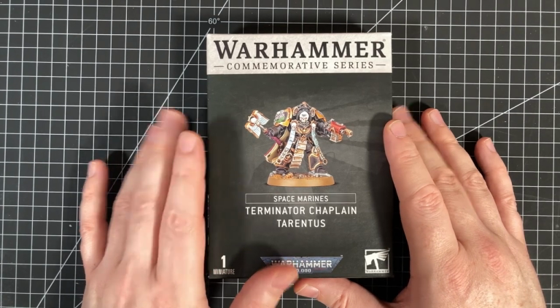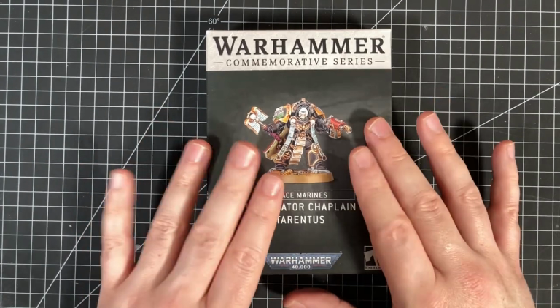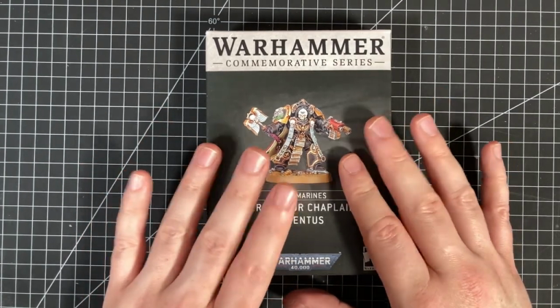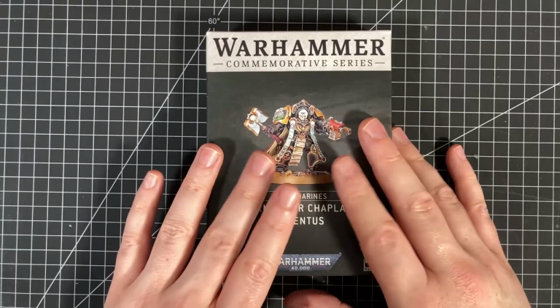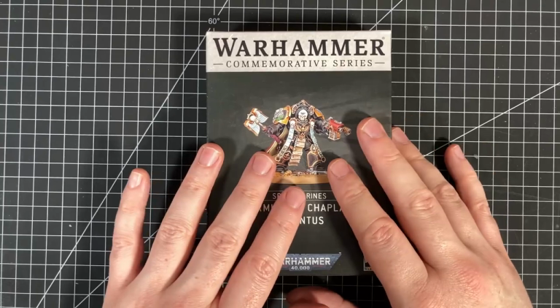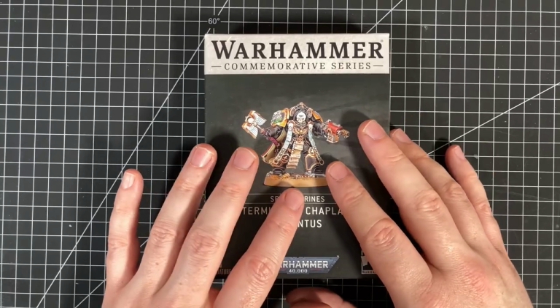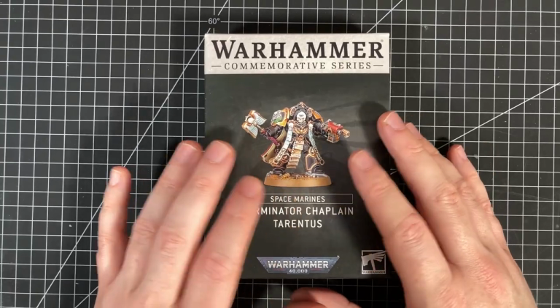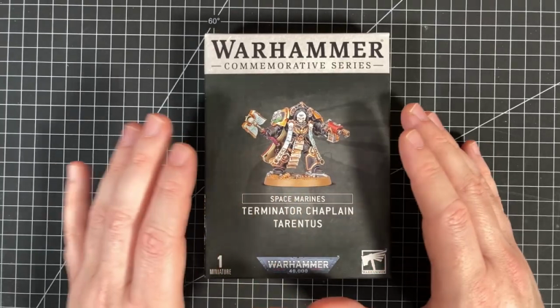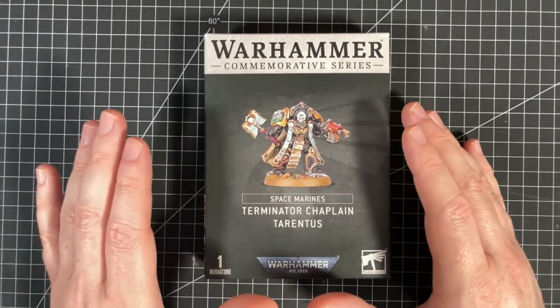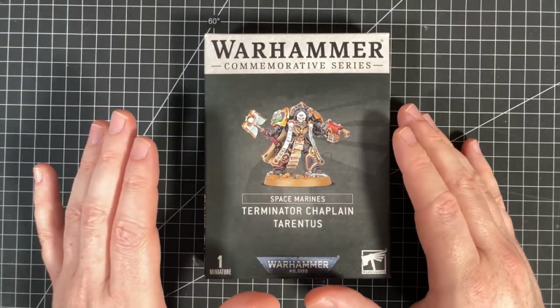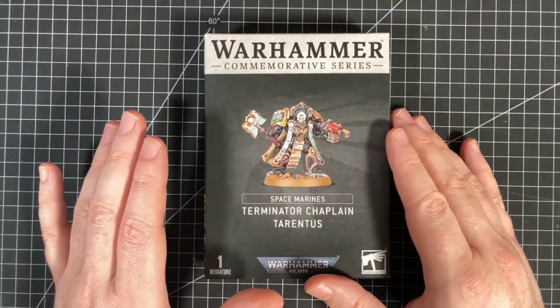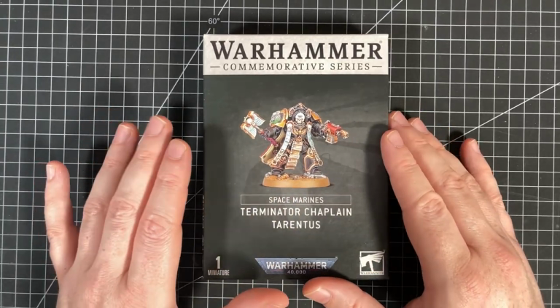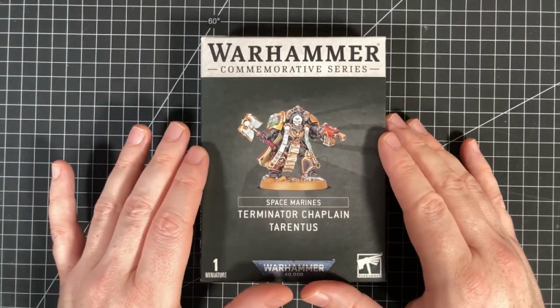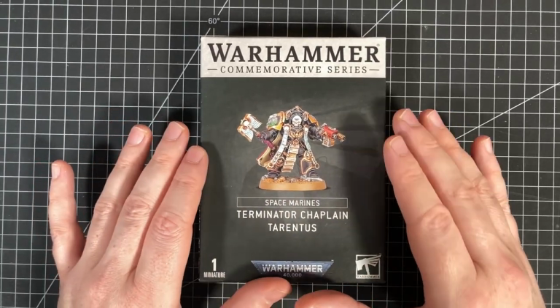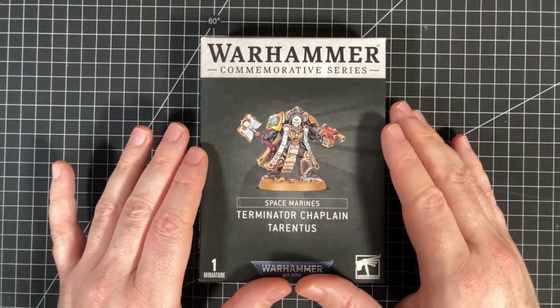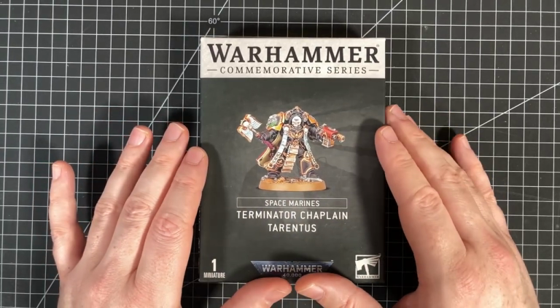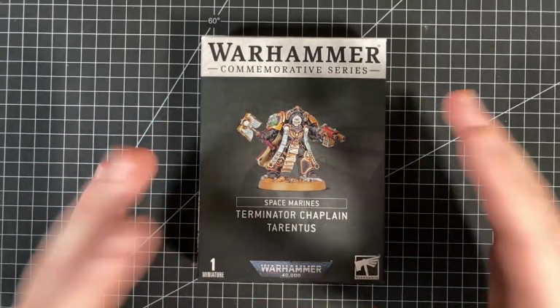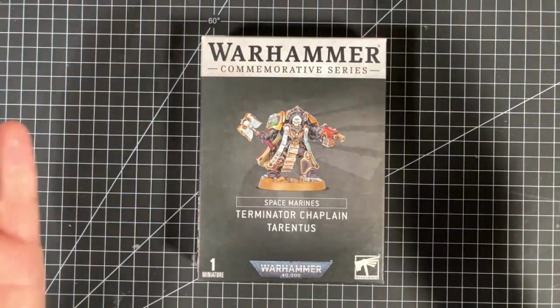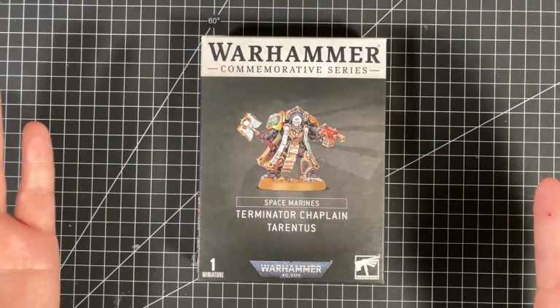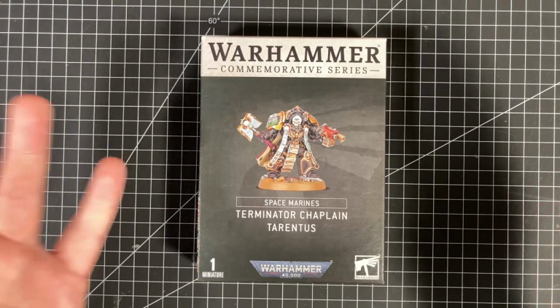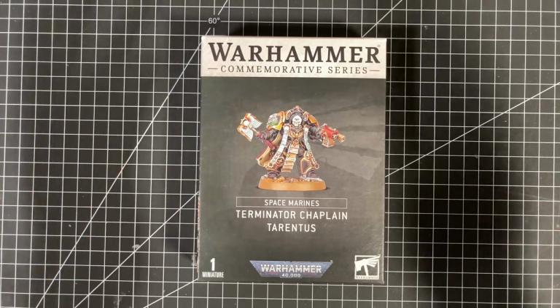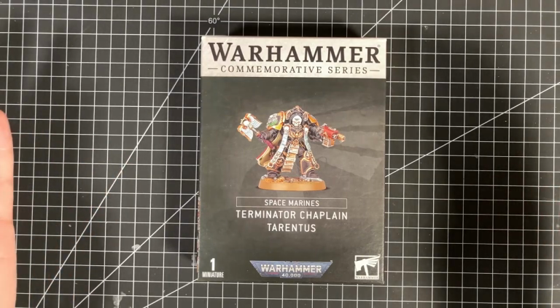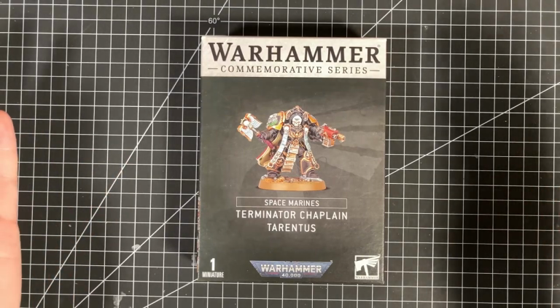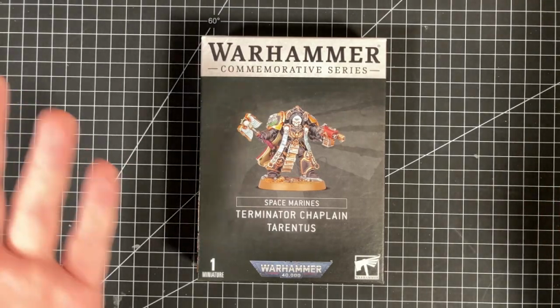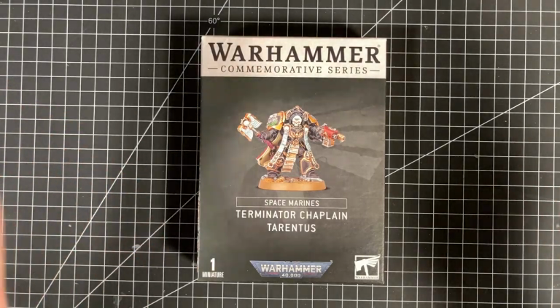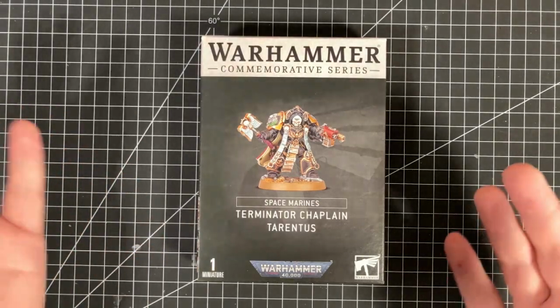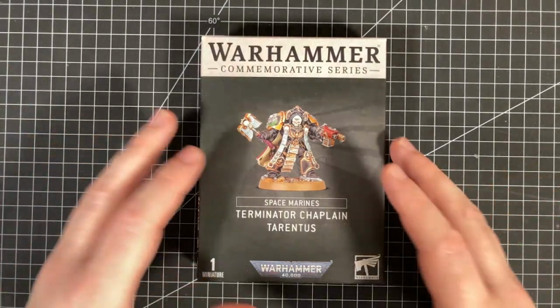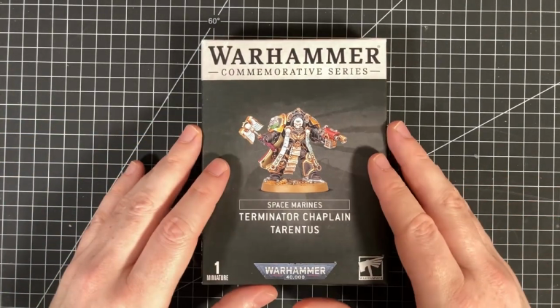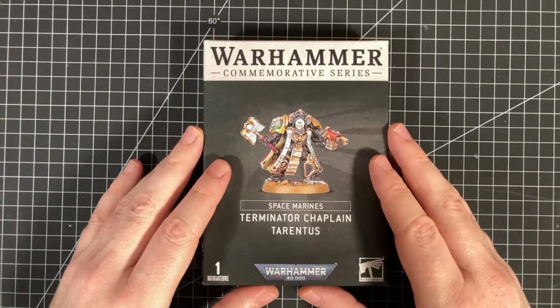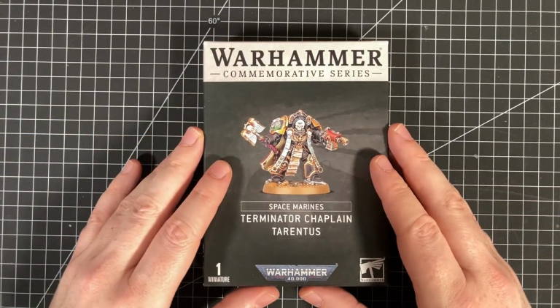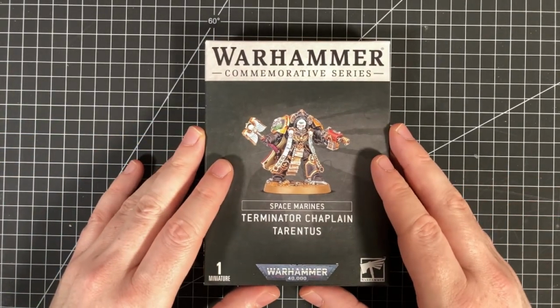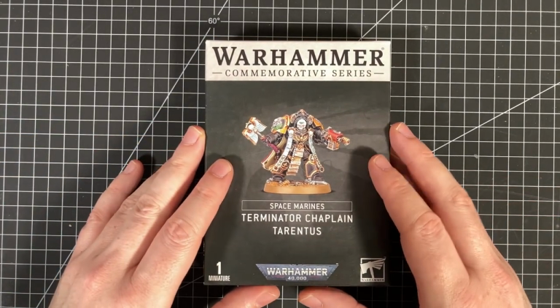Finally getting around to cracking this open. But first of all, if you are new to the channel, welcome, please subscribe. Plenty of build videos and news videos coming out again soon.